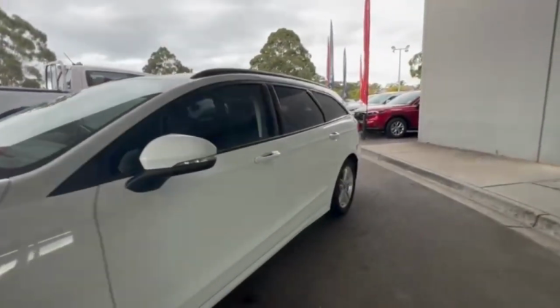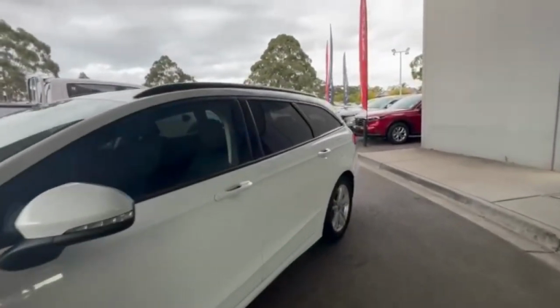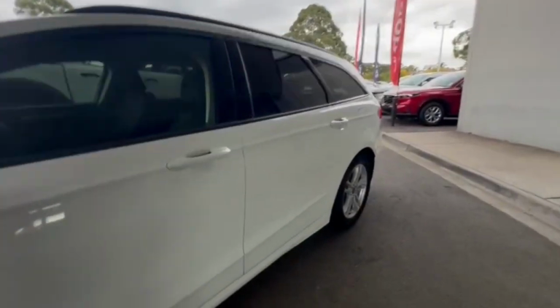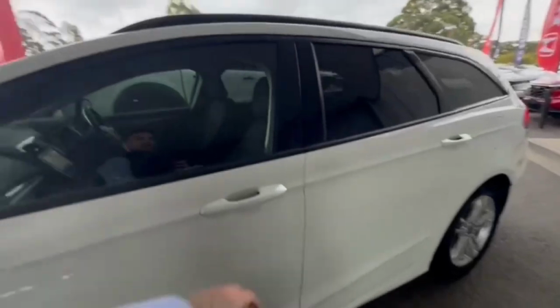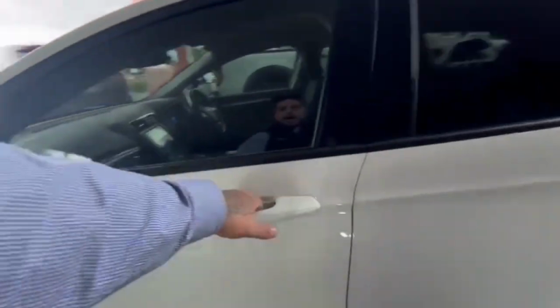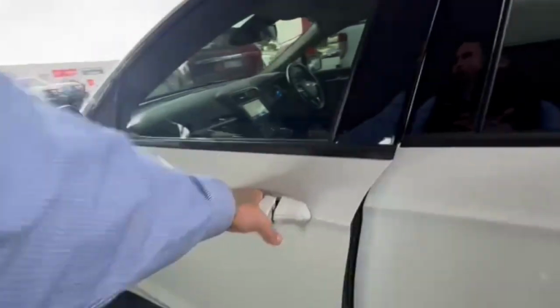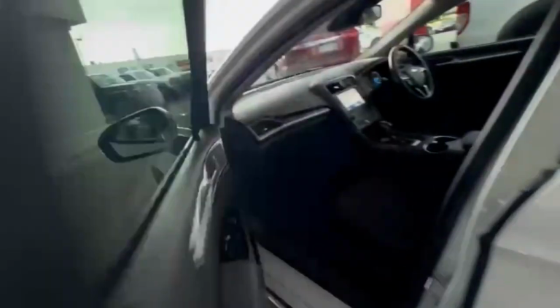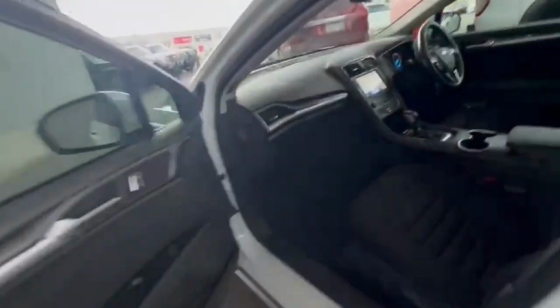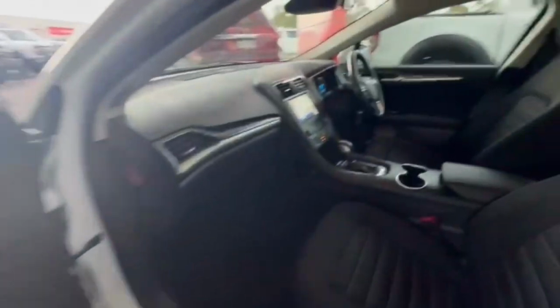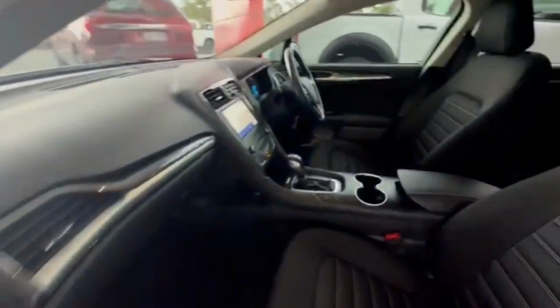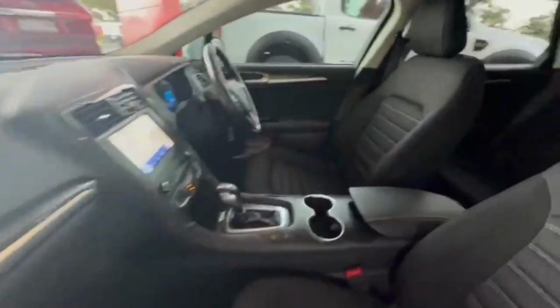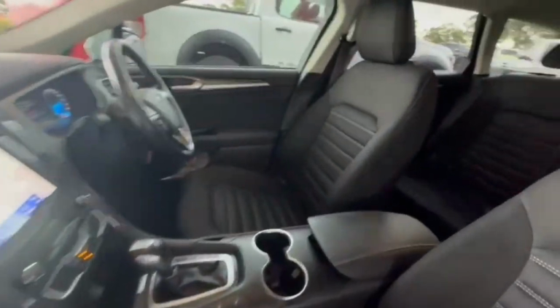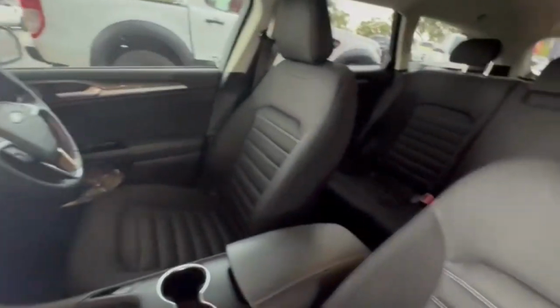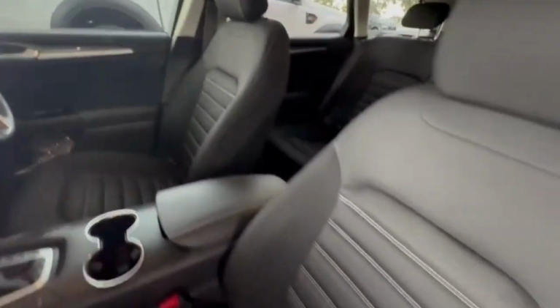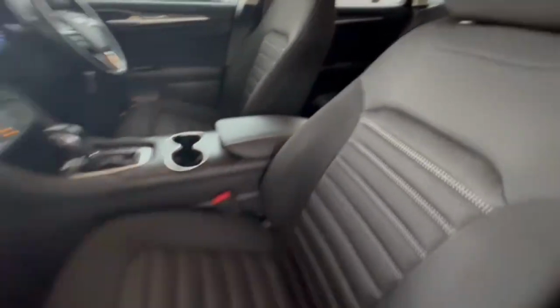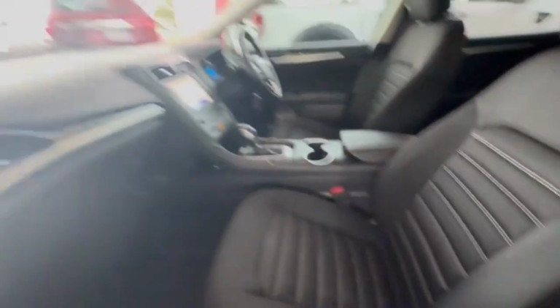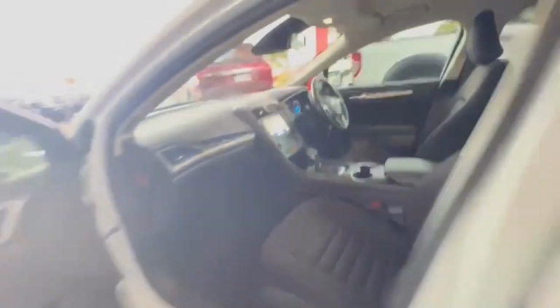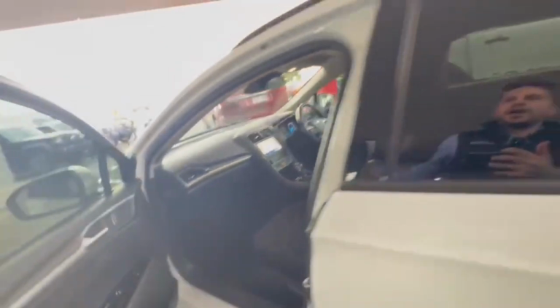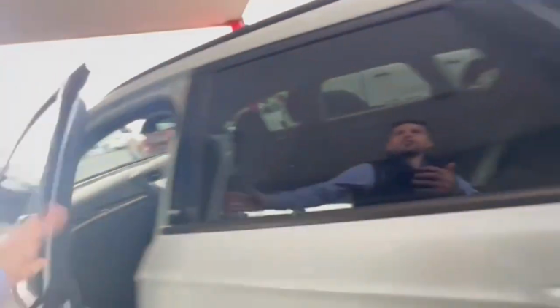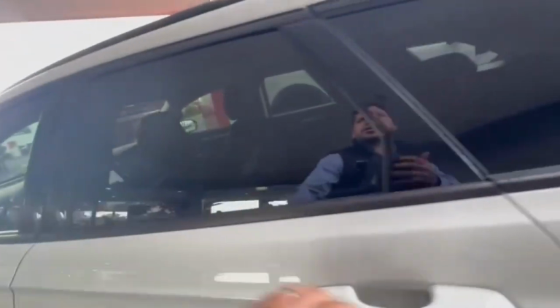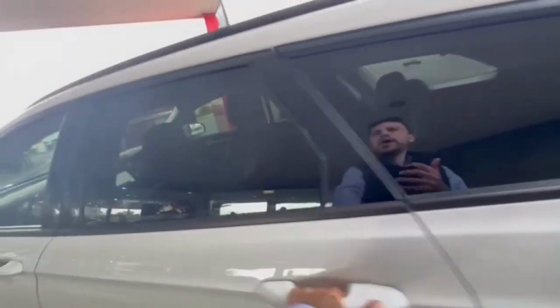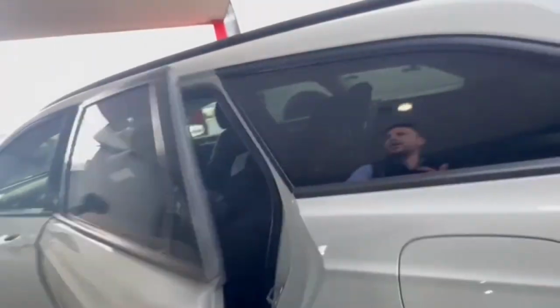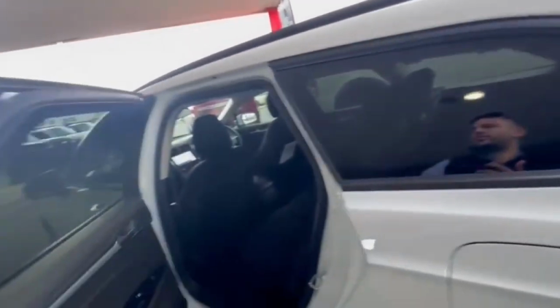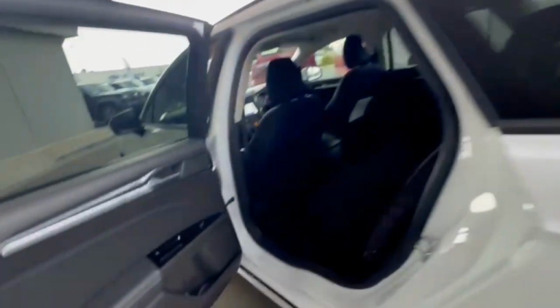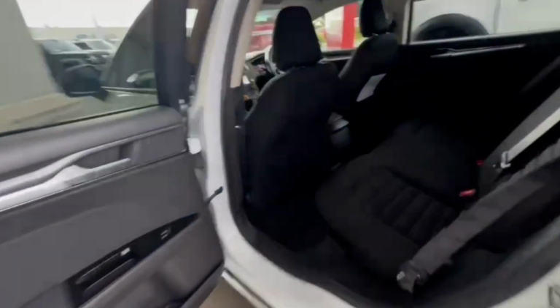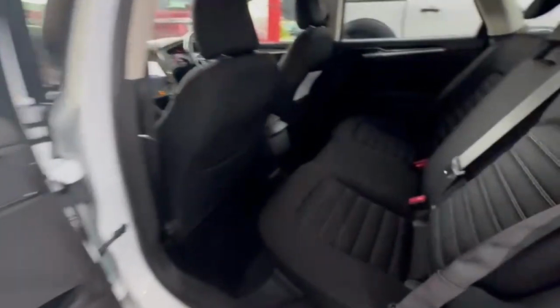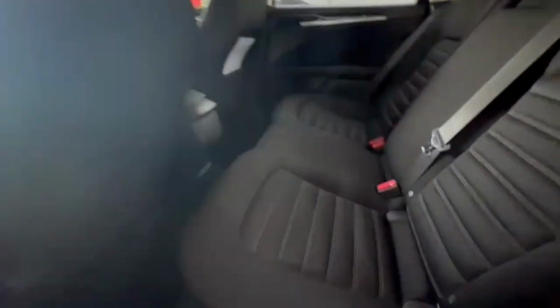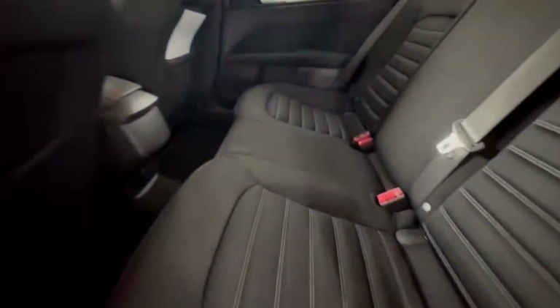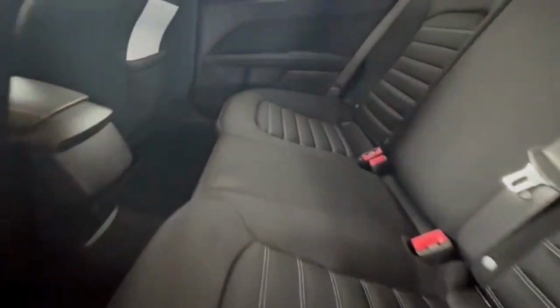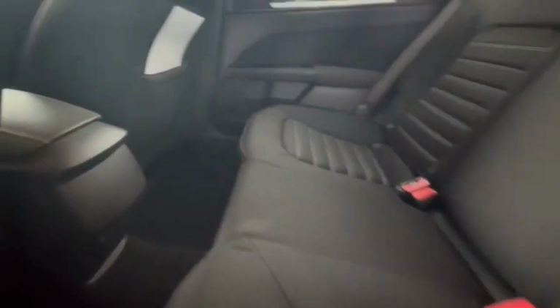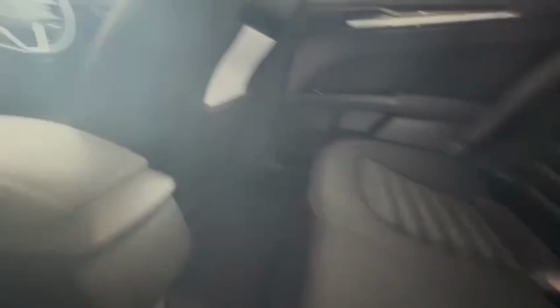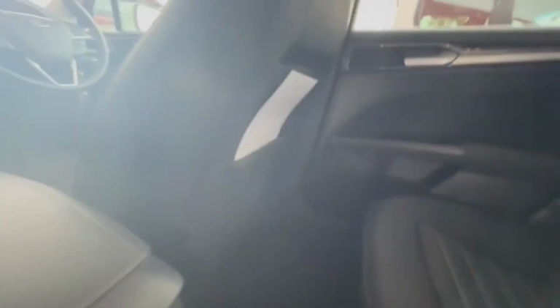Really nice and tidy and hopping on in. Tyres are in really good condition and hopping around onto the rear. I do have tinted windows and plenty of space in the back here also.